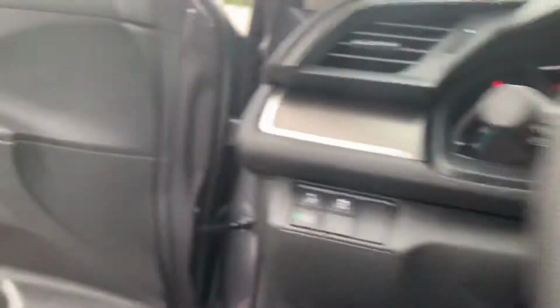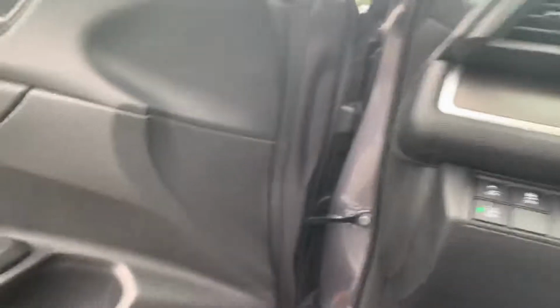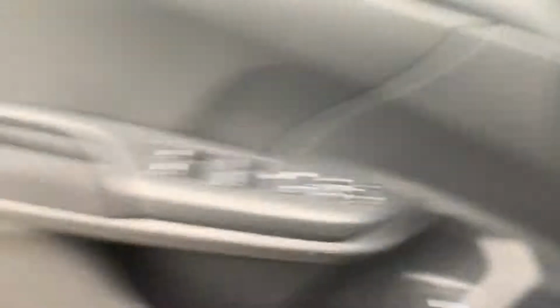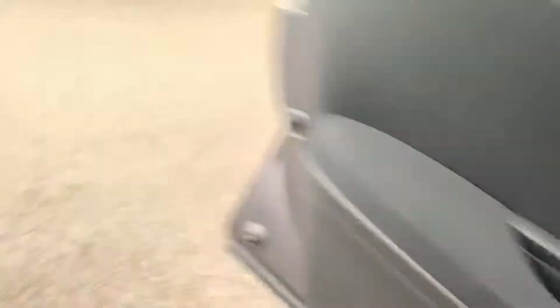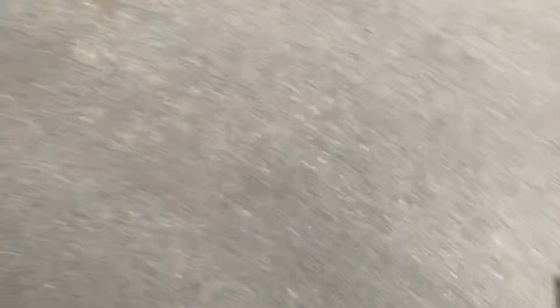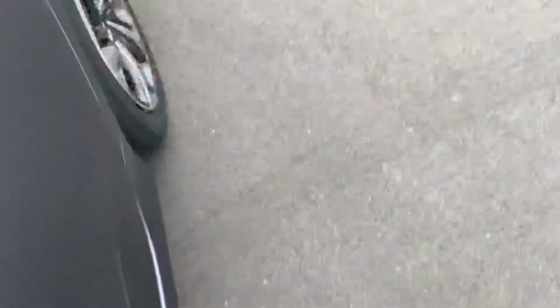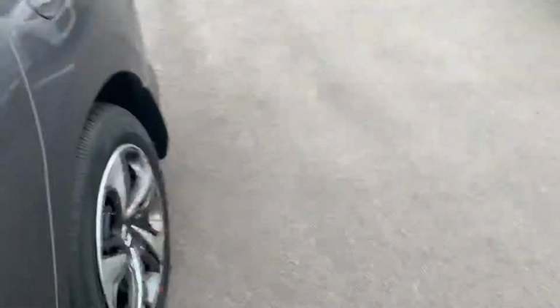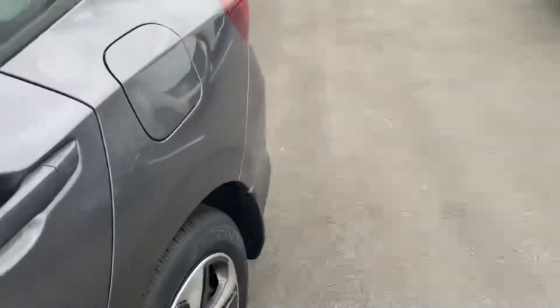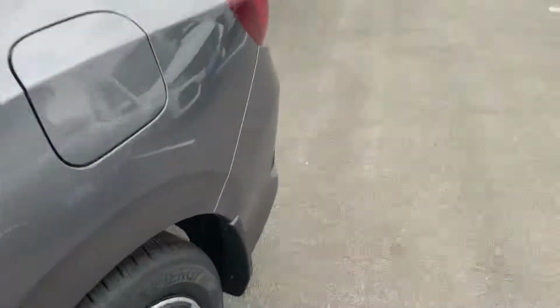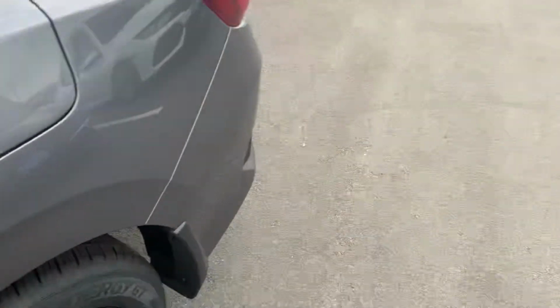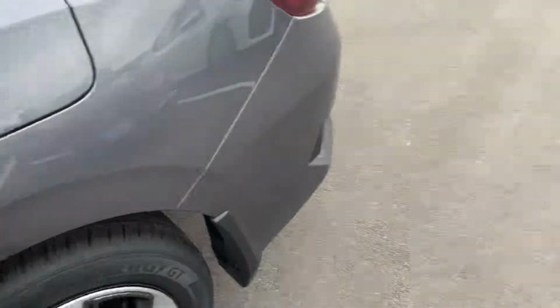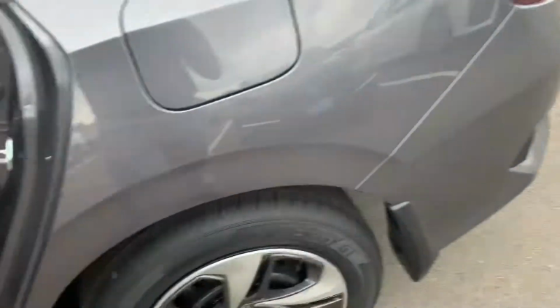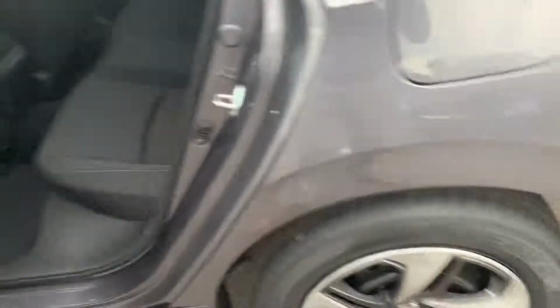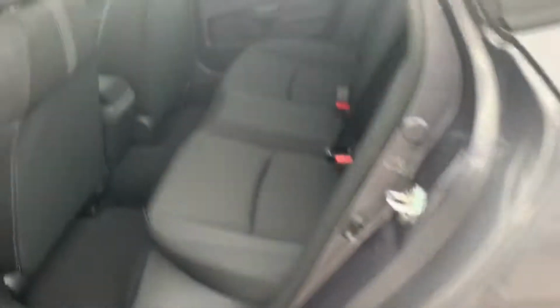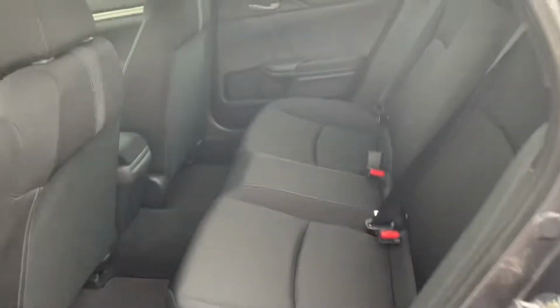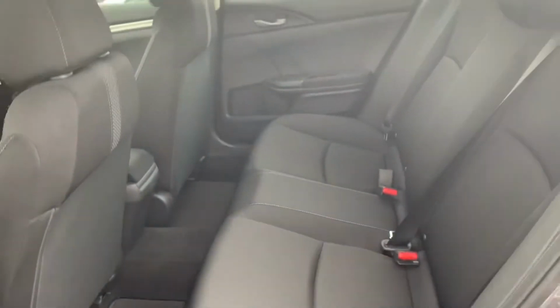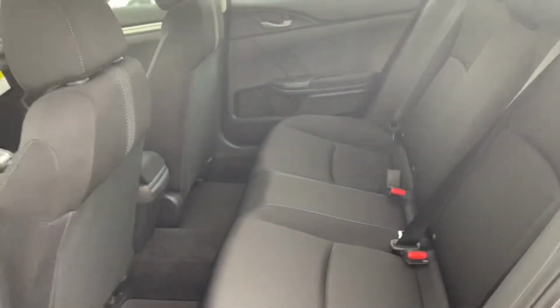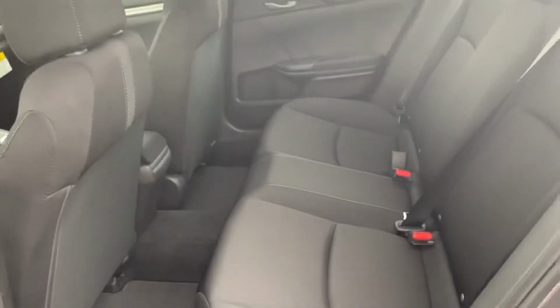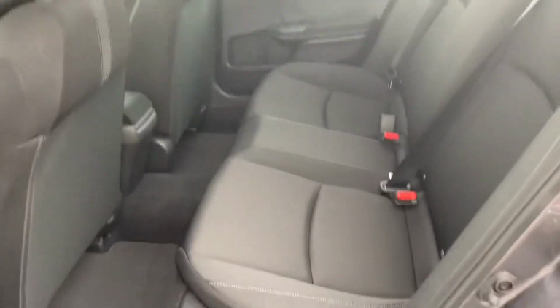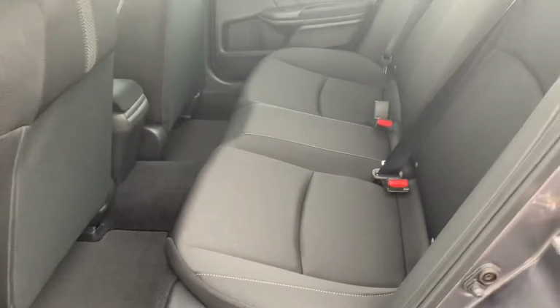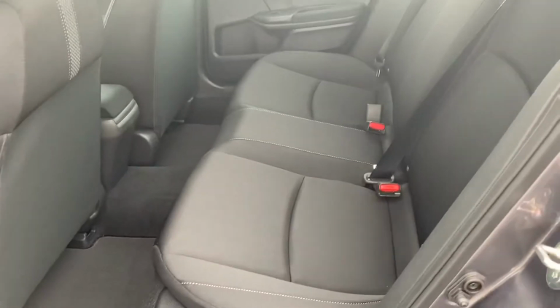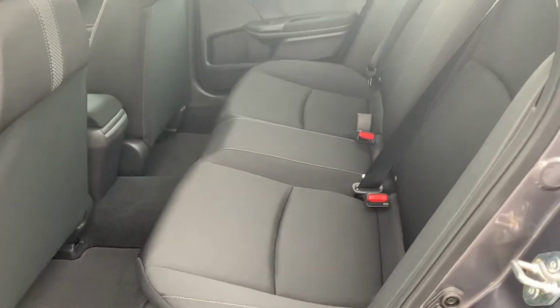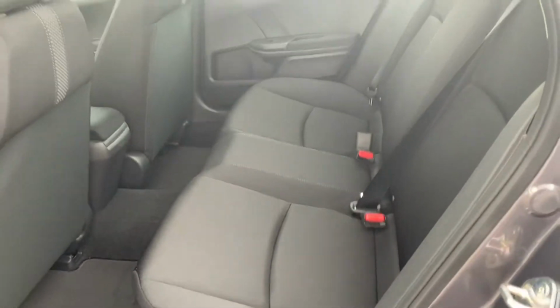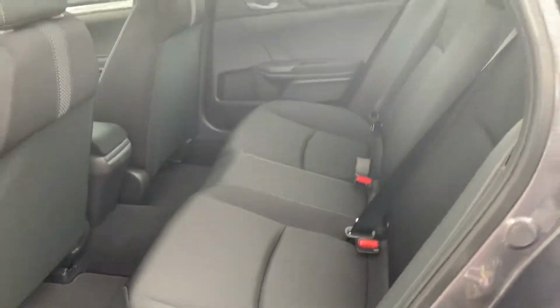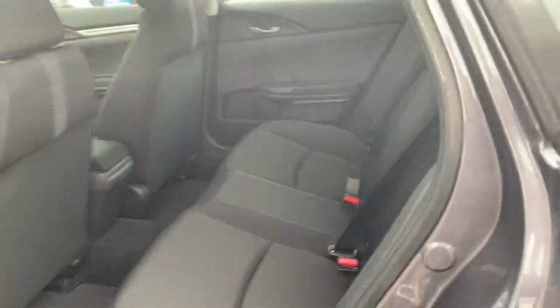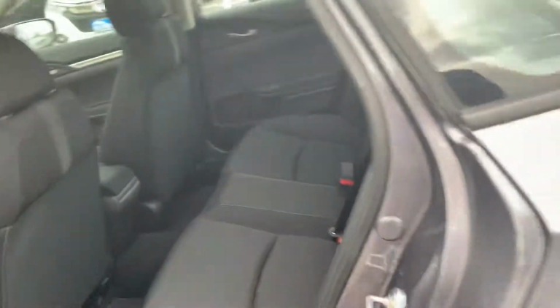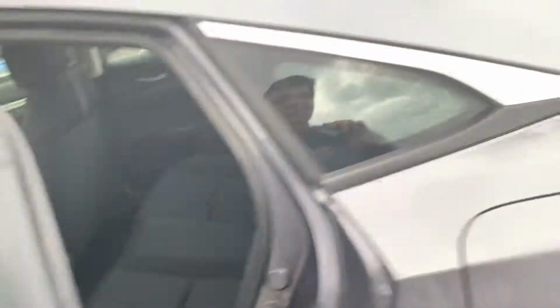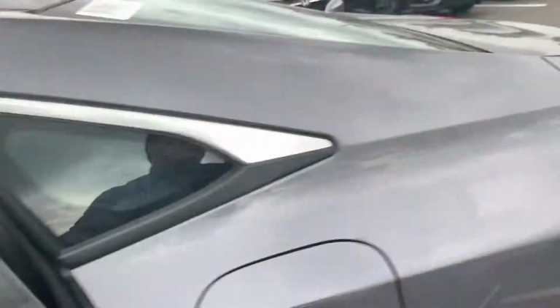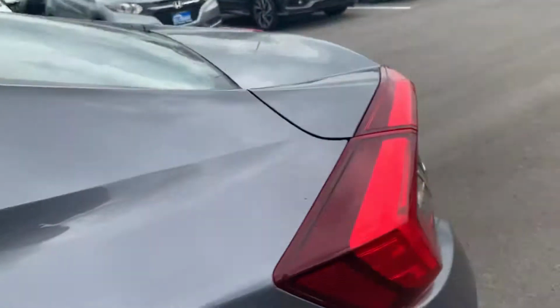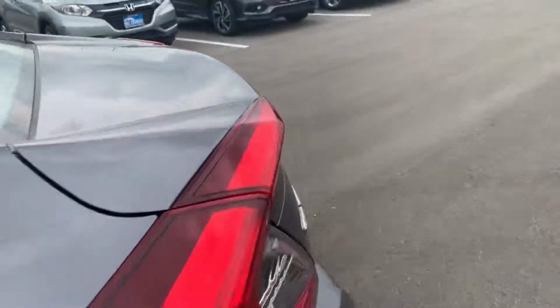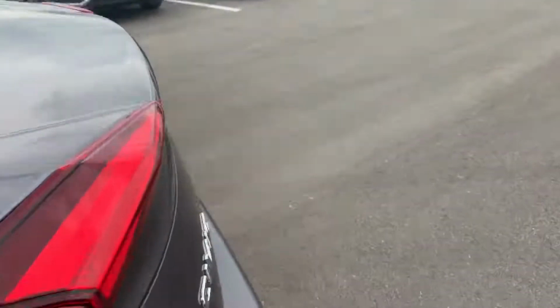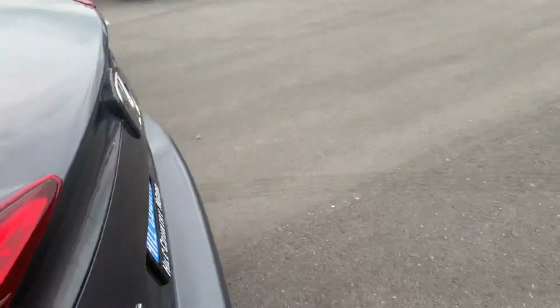Let's take a look at the interior in the back. Honda Civics and Accords, both very nice looking sedans. Very well spacious as well in the back. I myself had a Honda Civic before as well.